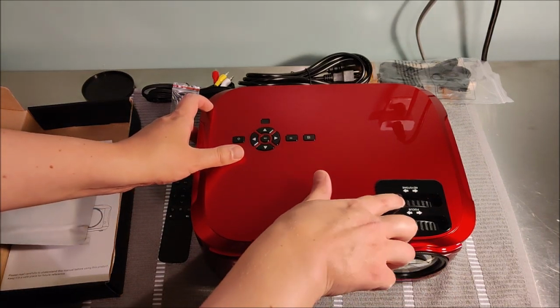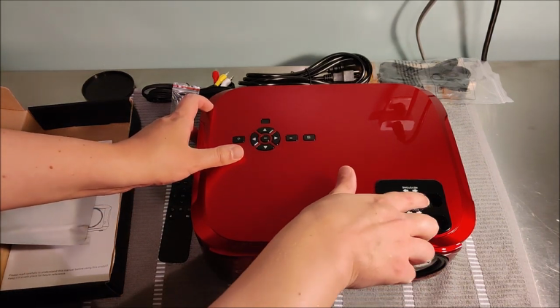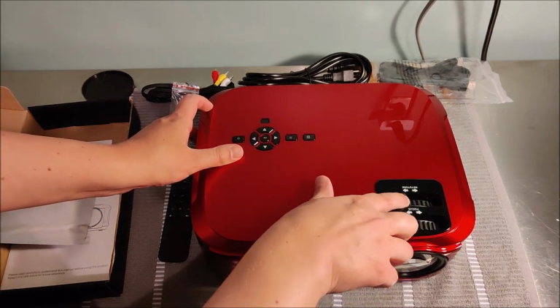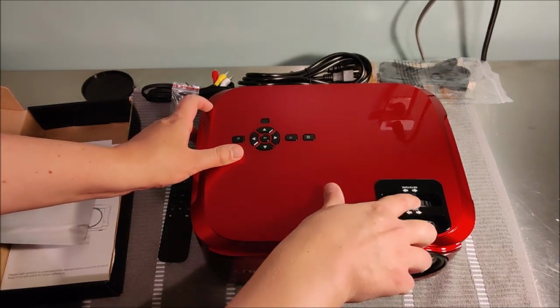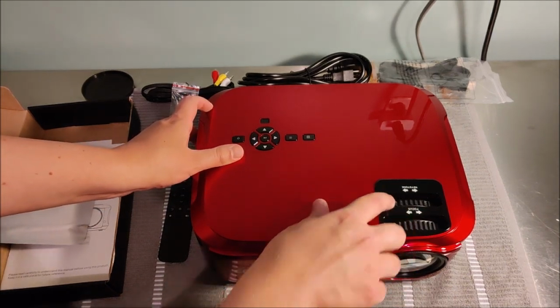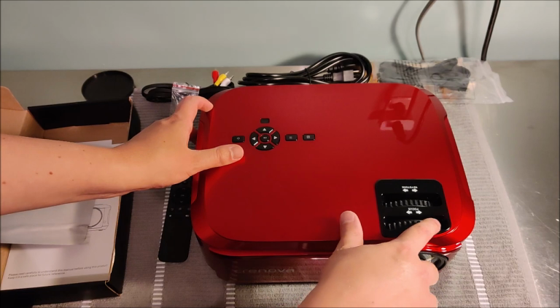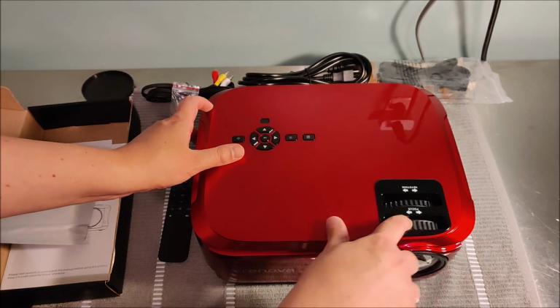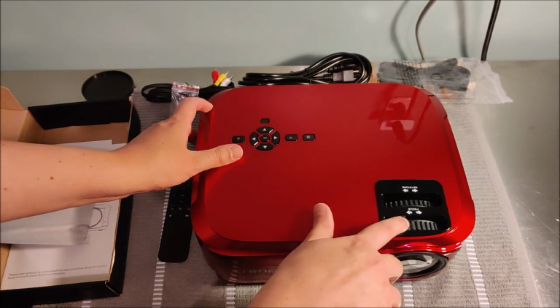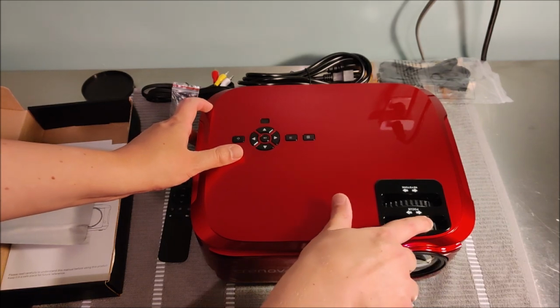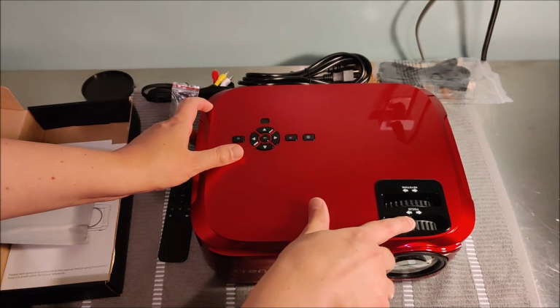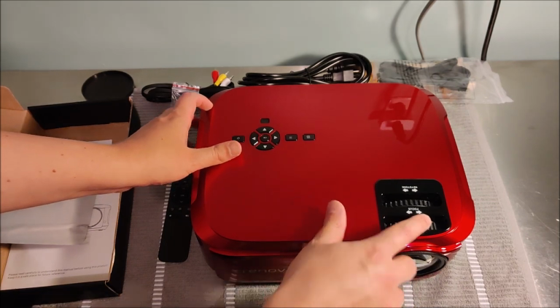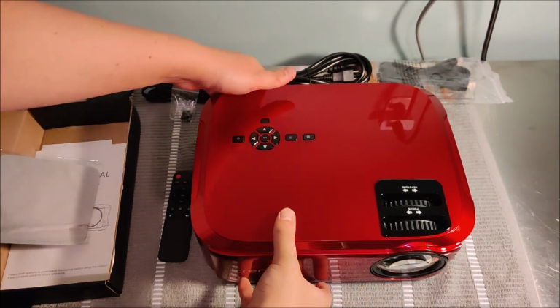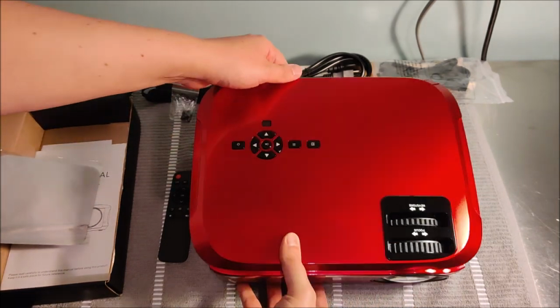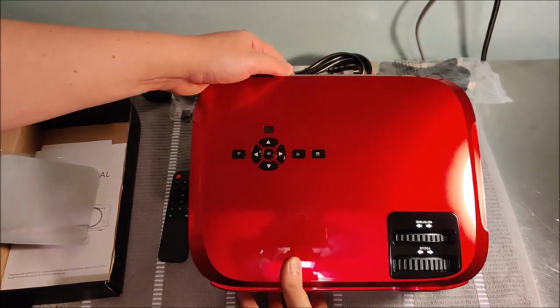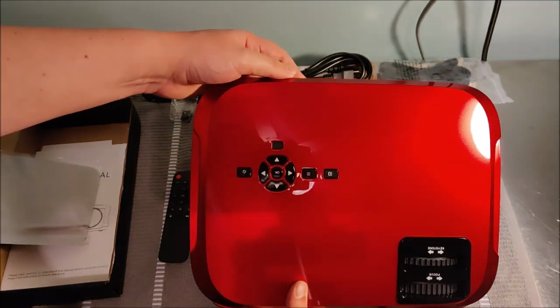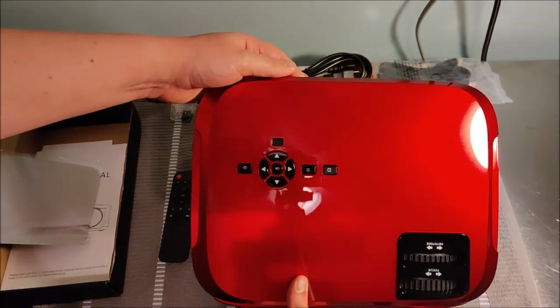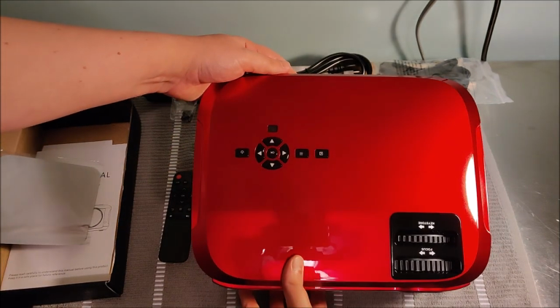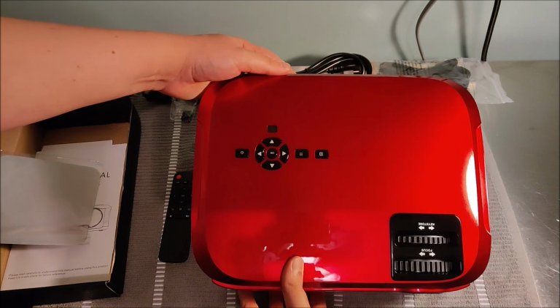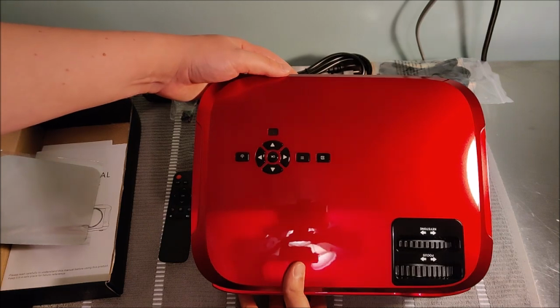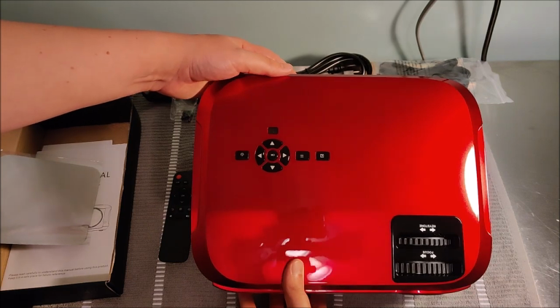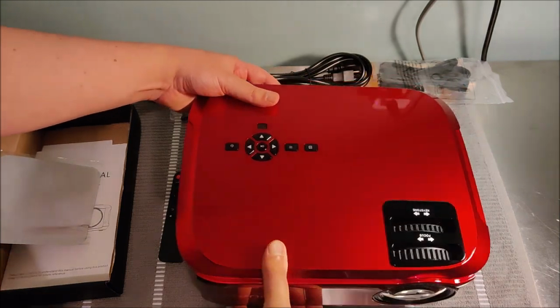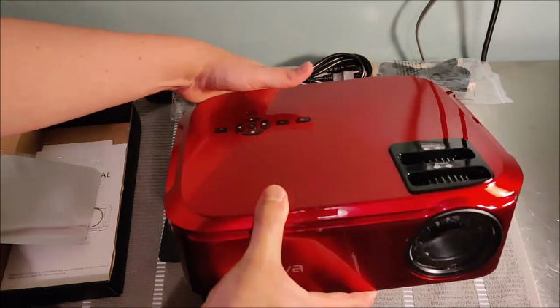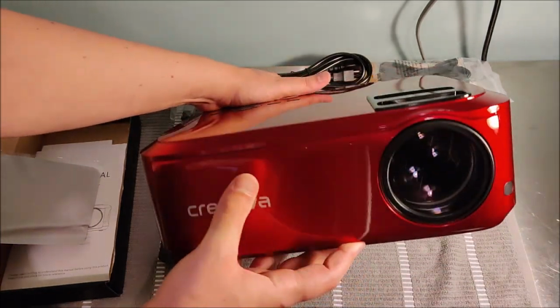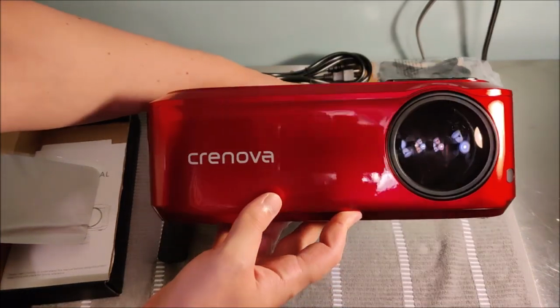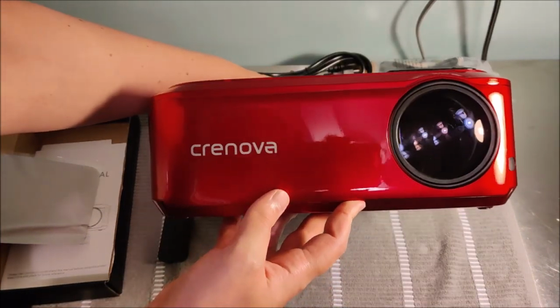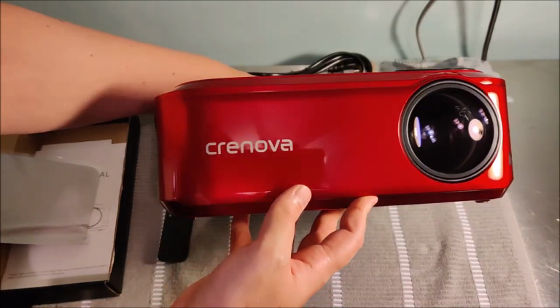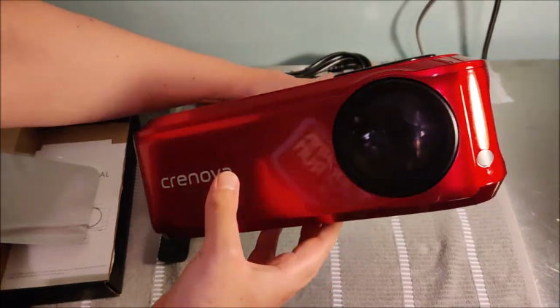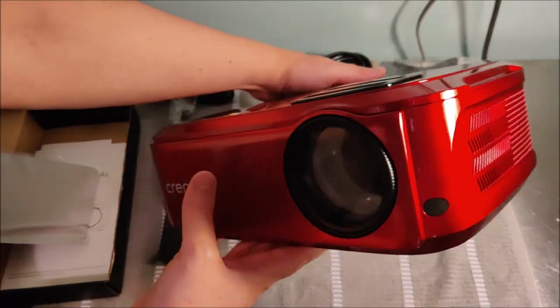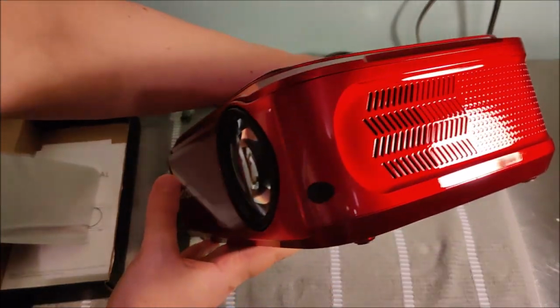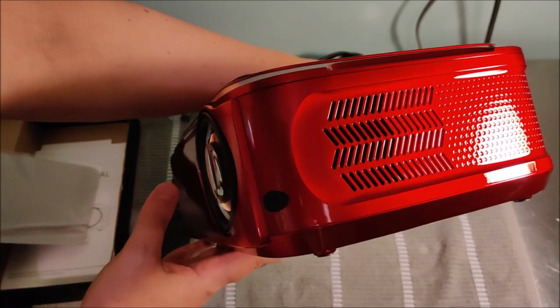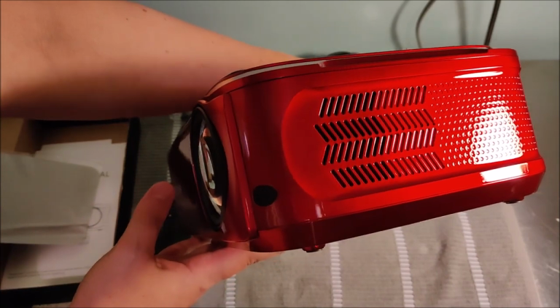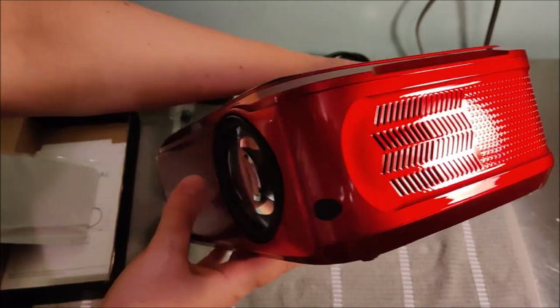You can auto-adjust this thing with the keystone as well as the focus option, and it's really simple to get it focused onto your wall or whatever screen you're projecting to.